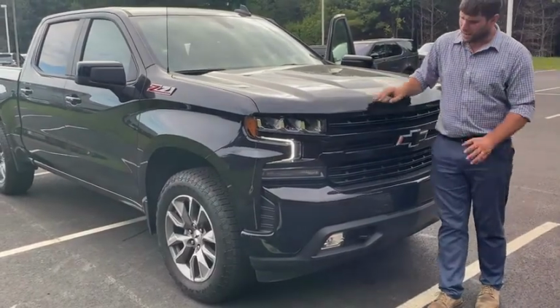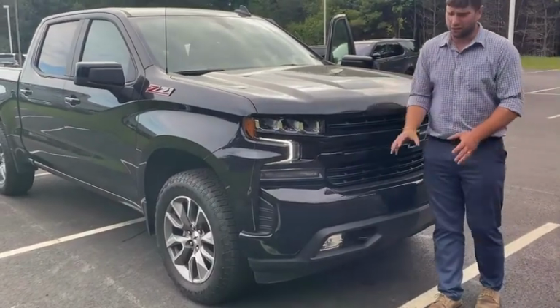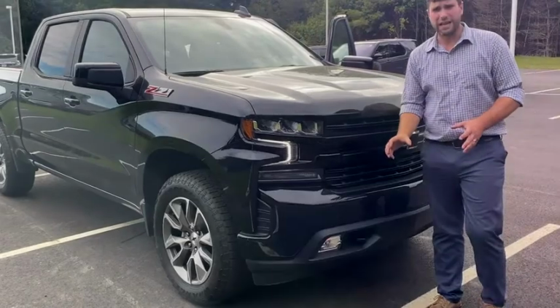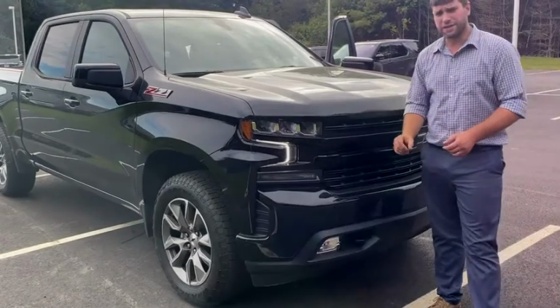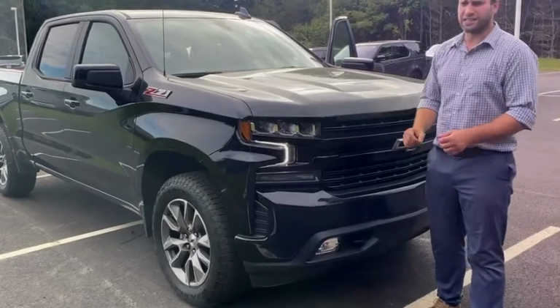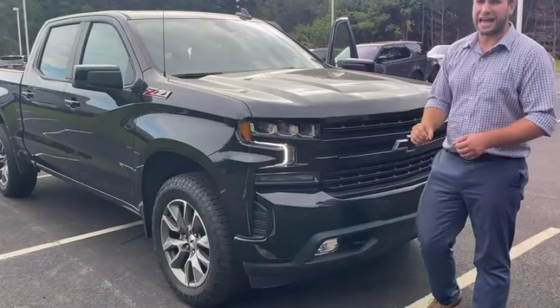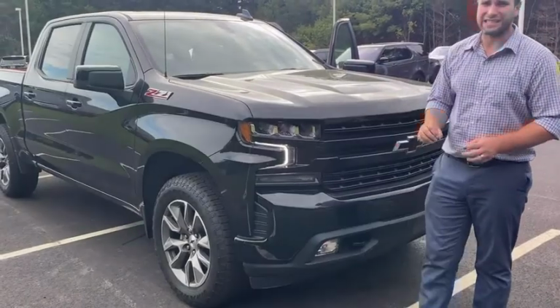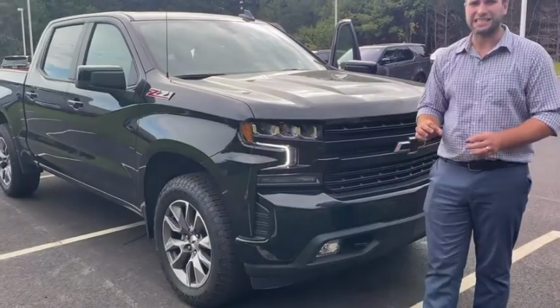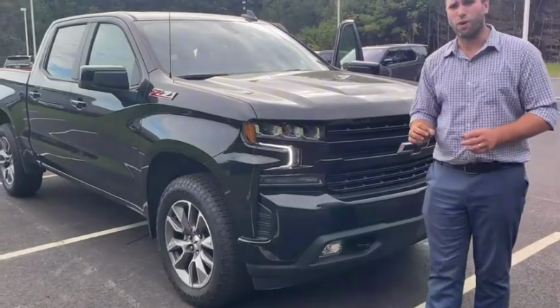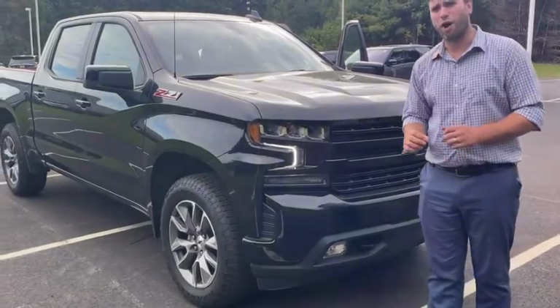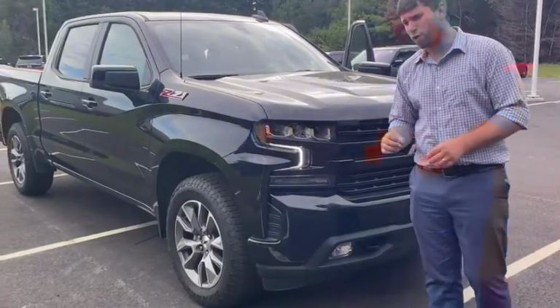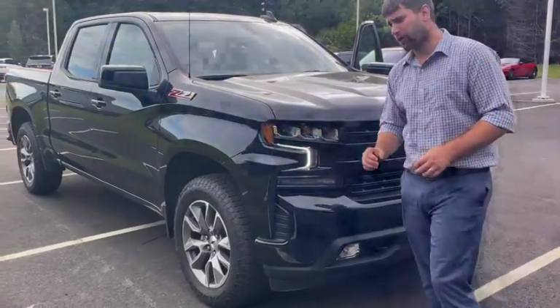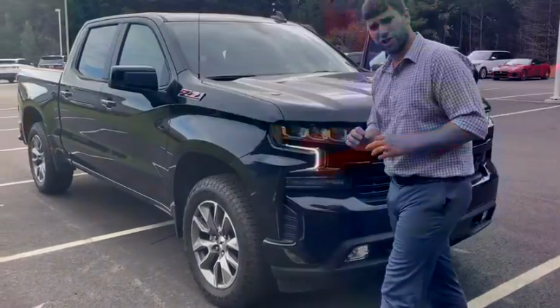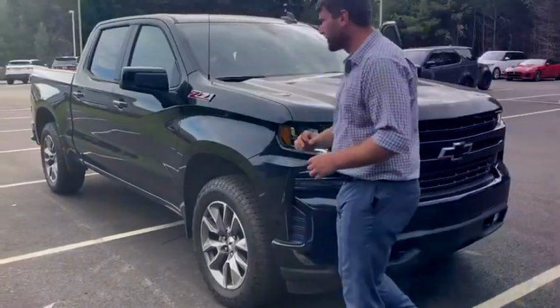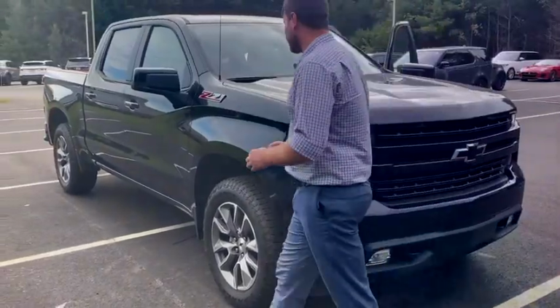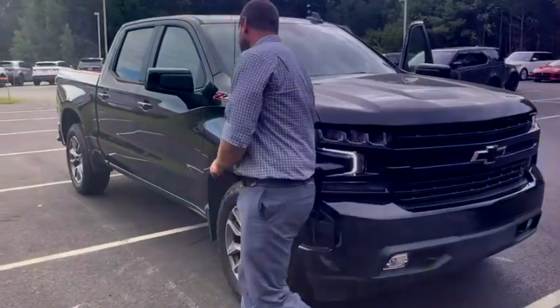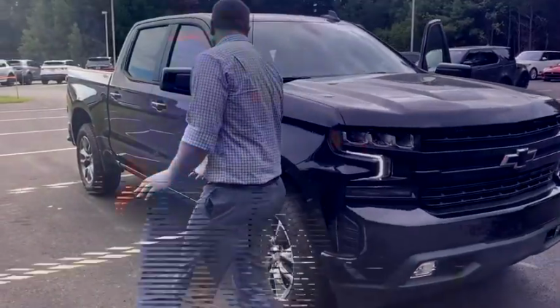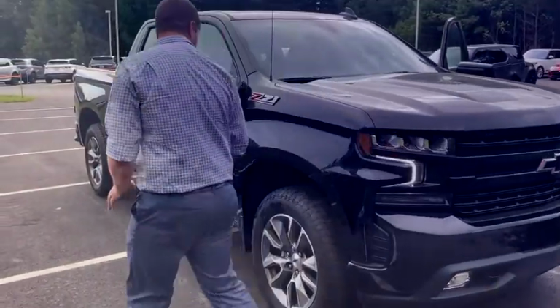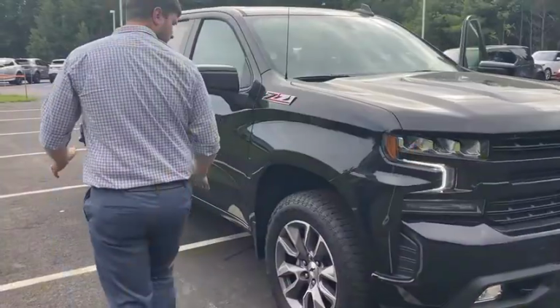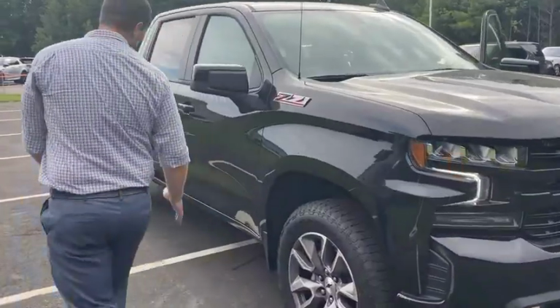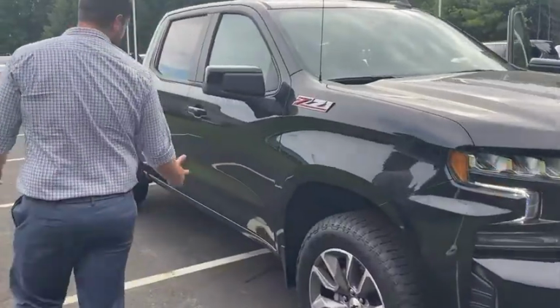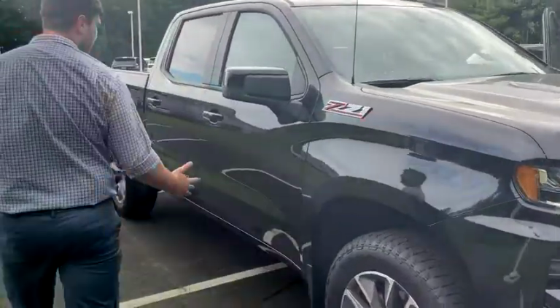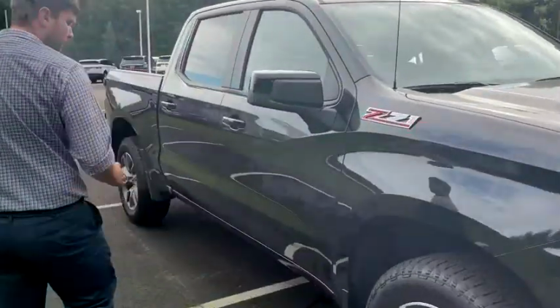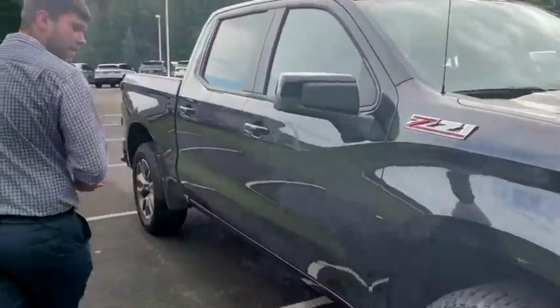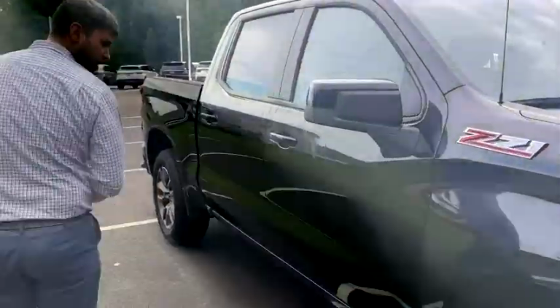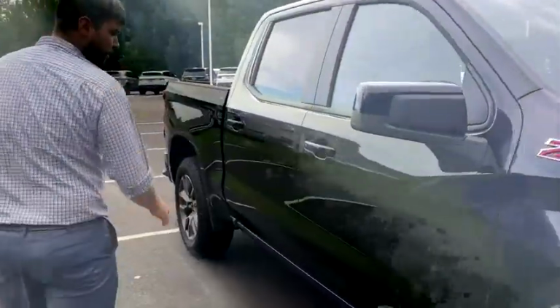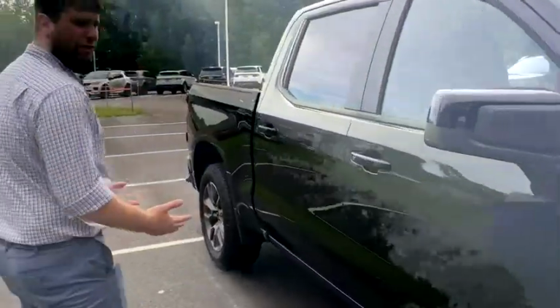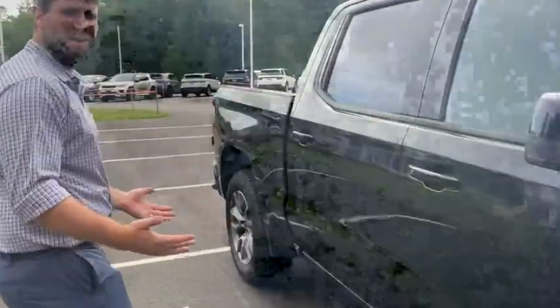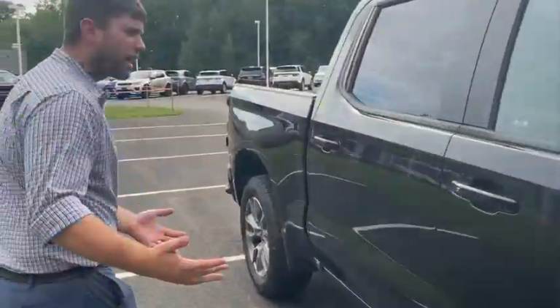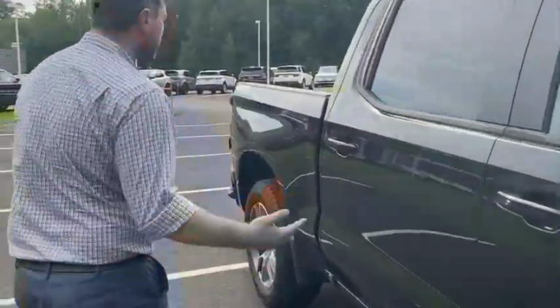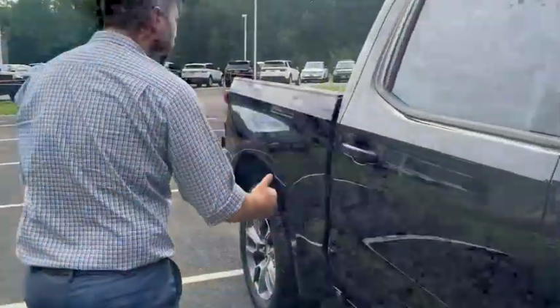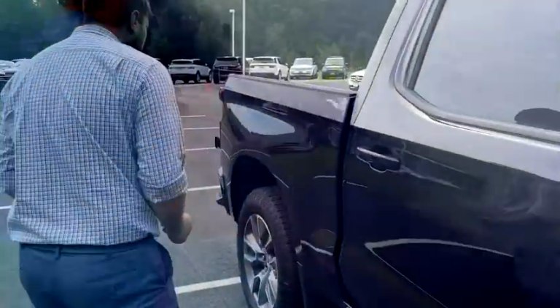What I really like about this is it does have the Z71 off-road pack, which is always nice on any truck. I think it's going to be a standard thing, because if you're going to have a truck you might as well have it so it can go off-road.